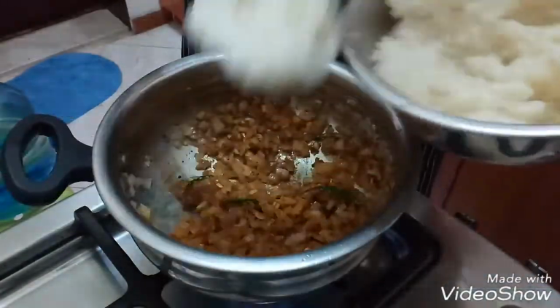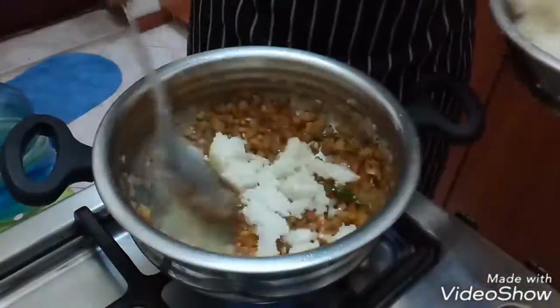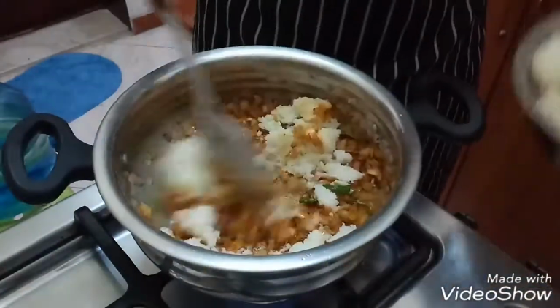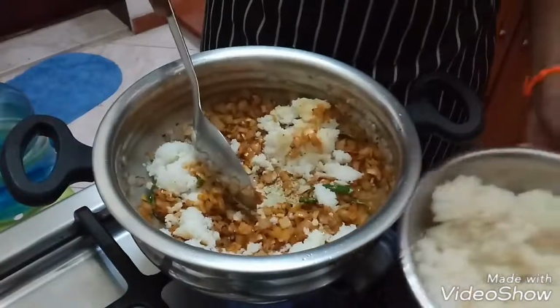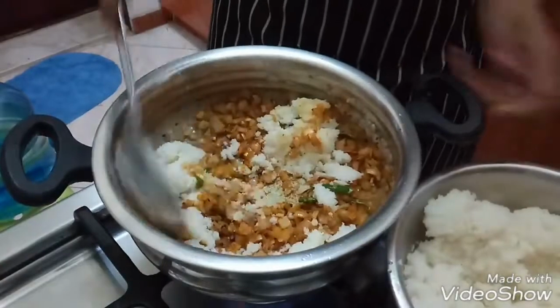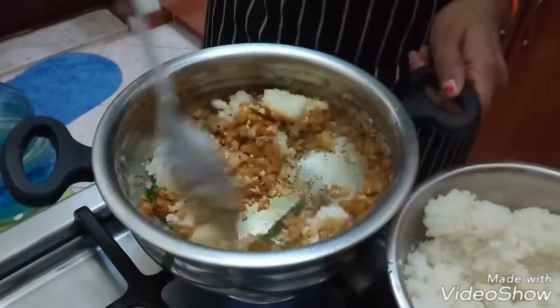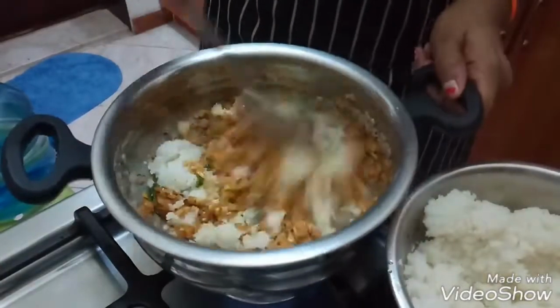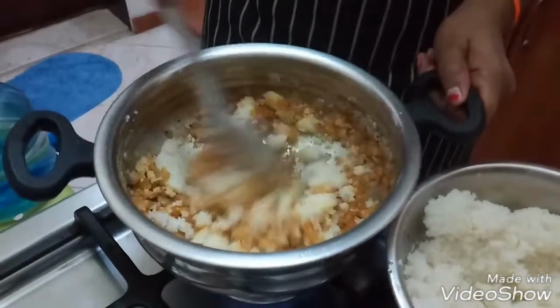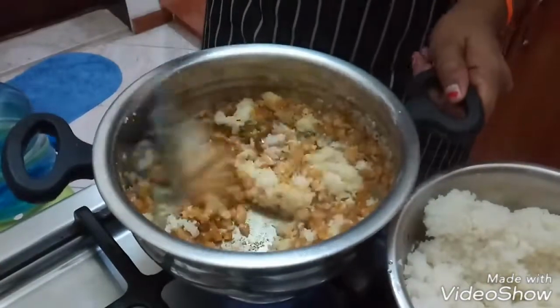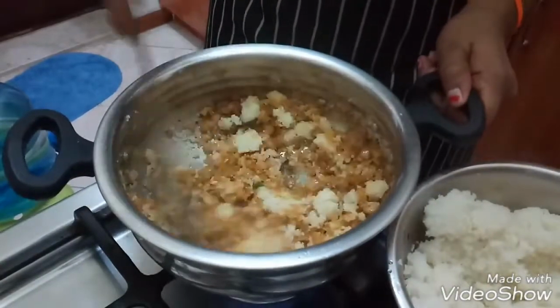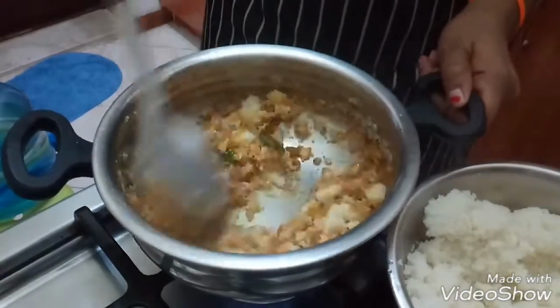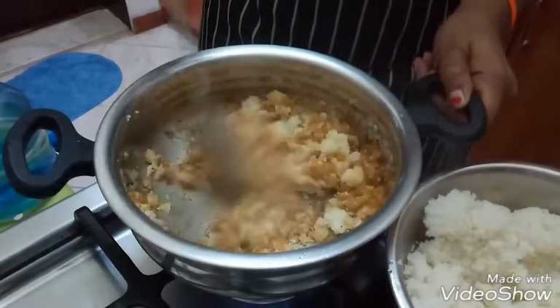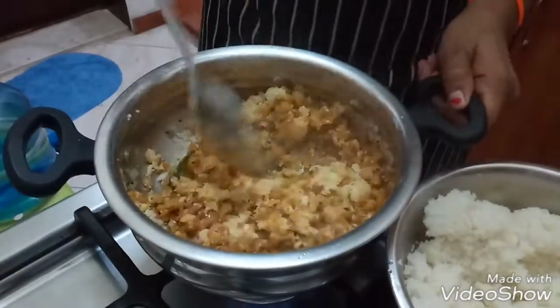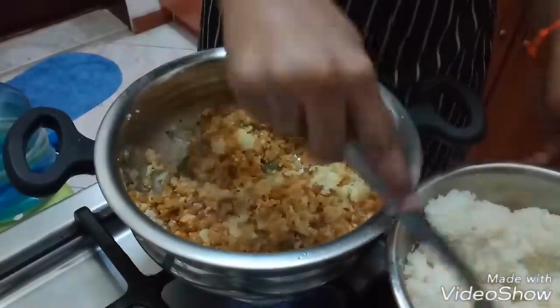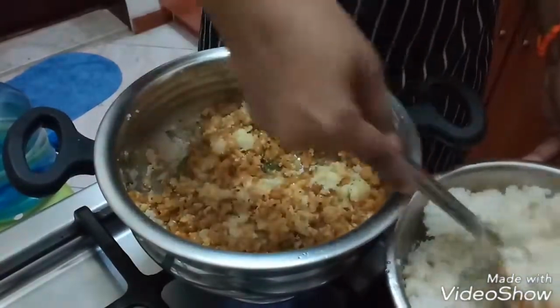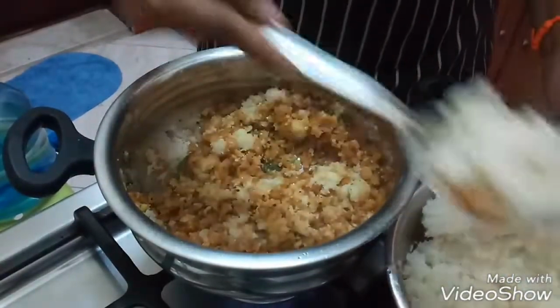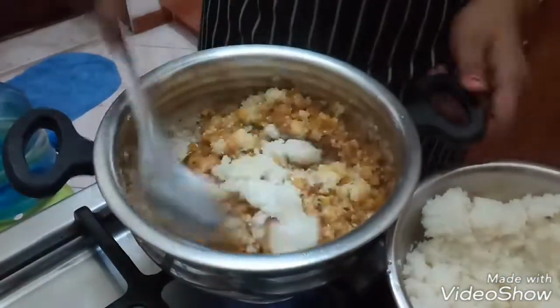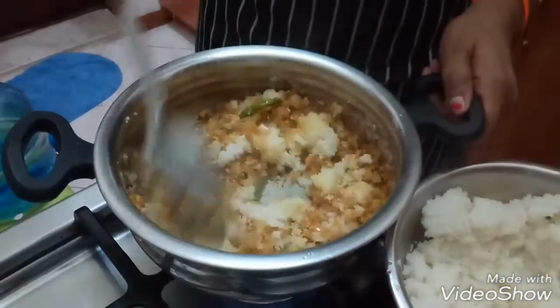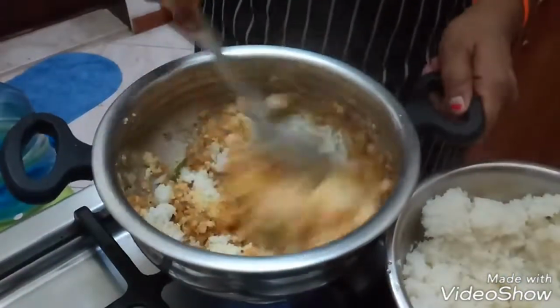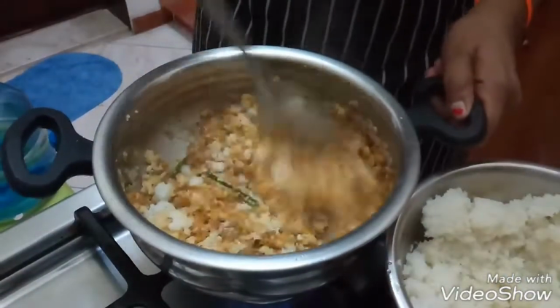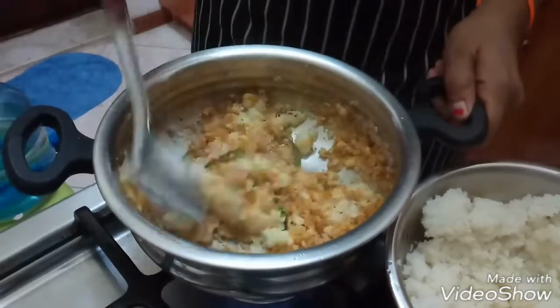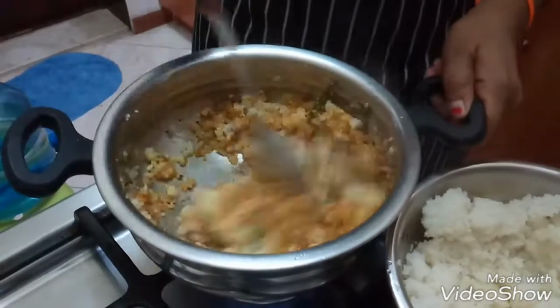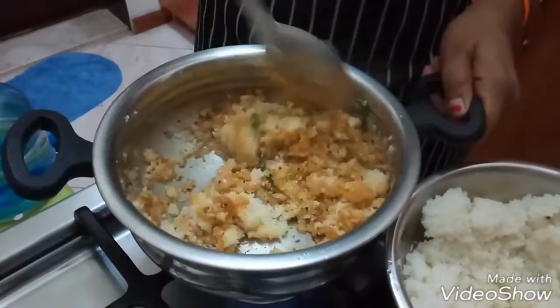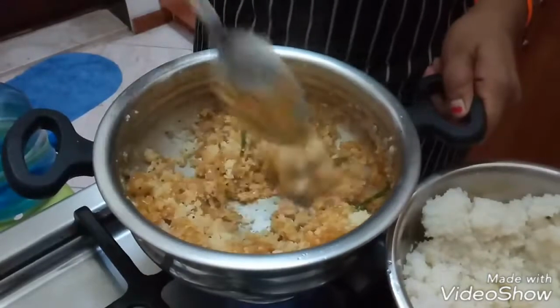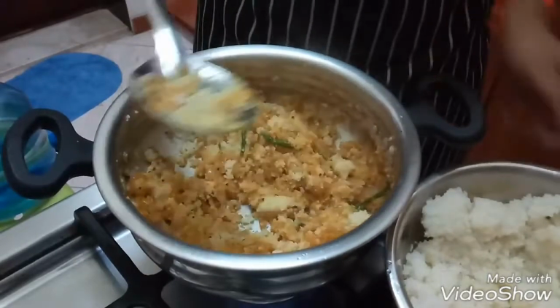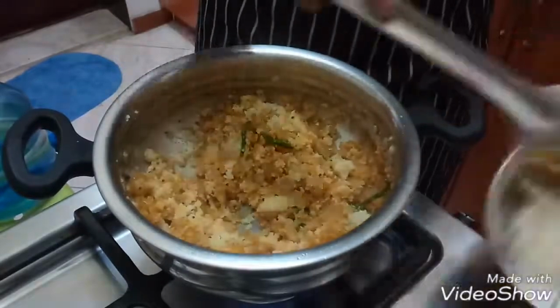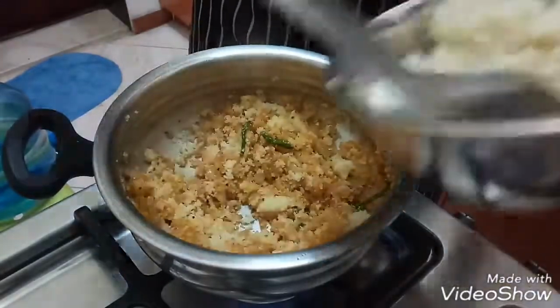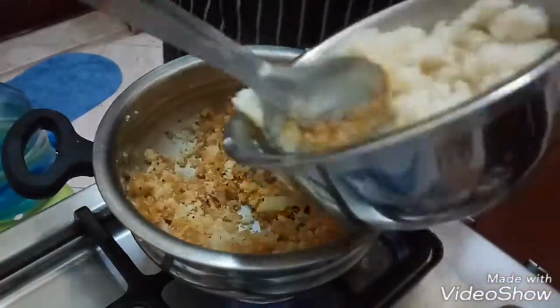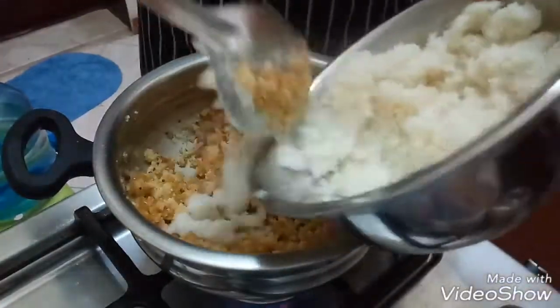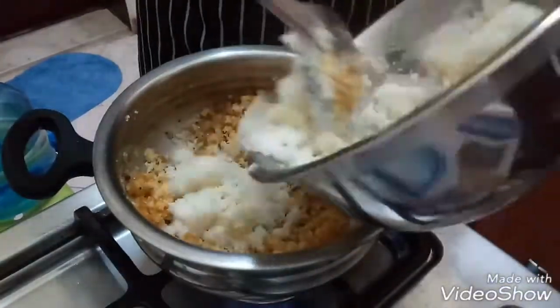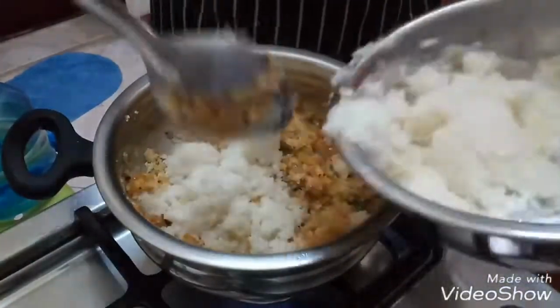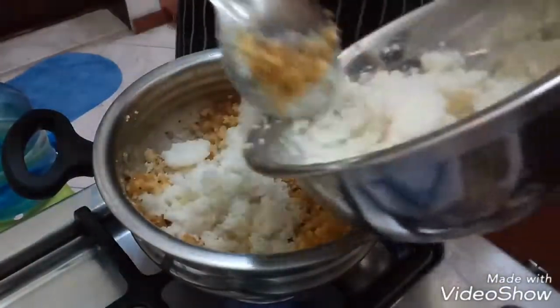Now add the boiled cauliflower rice little by little and sauté it for 4-5 minutes. Add the required salt also.